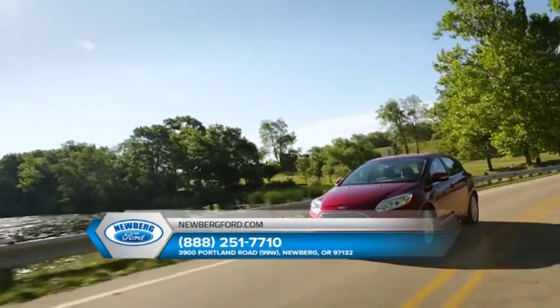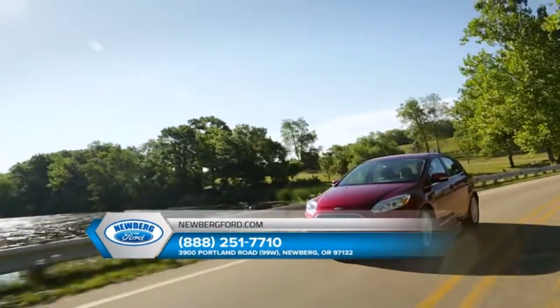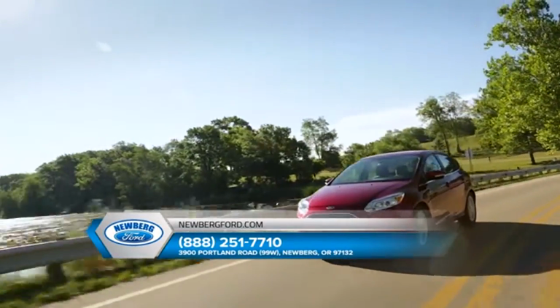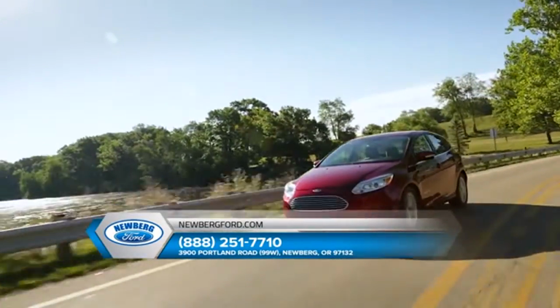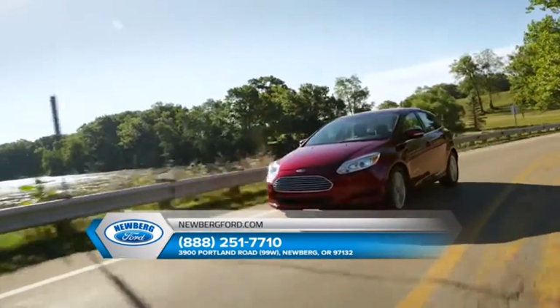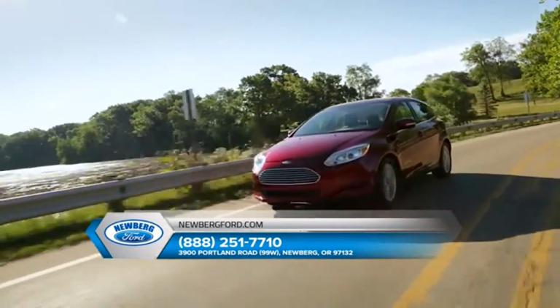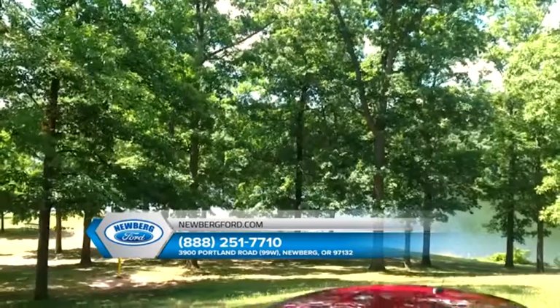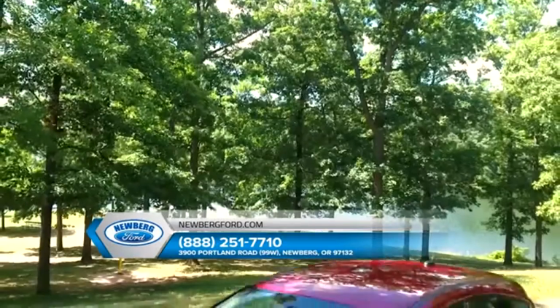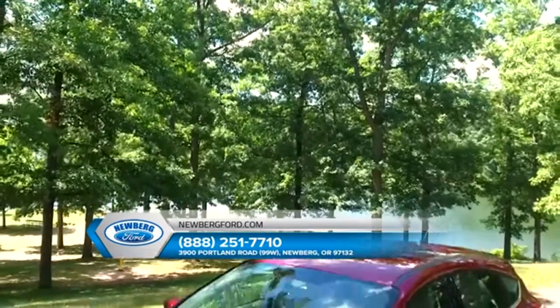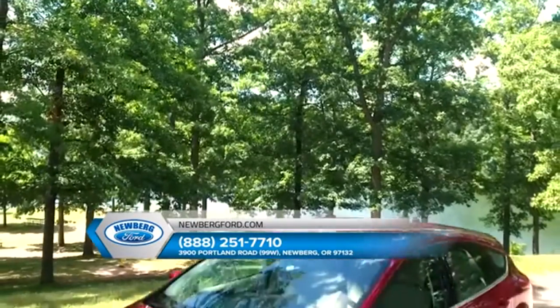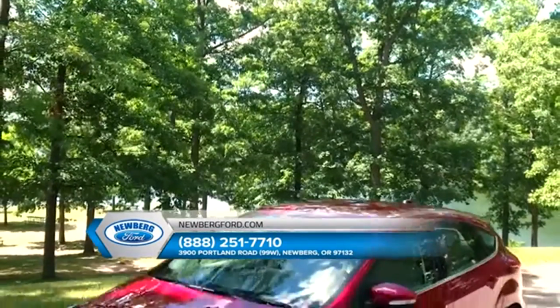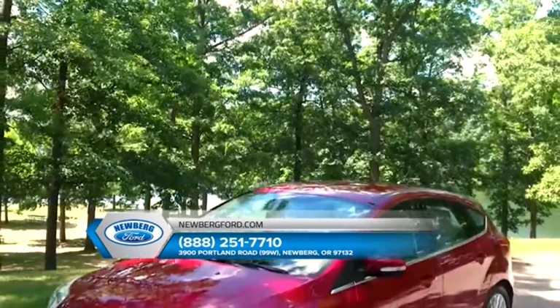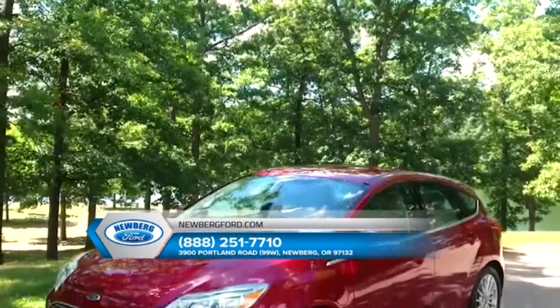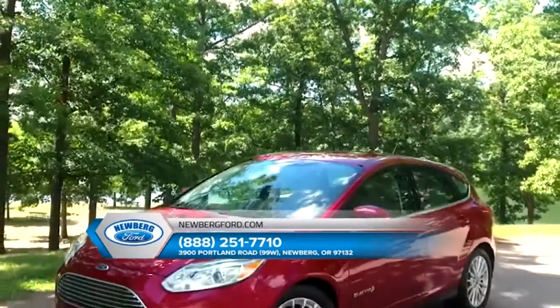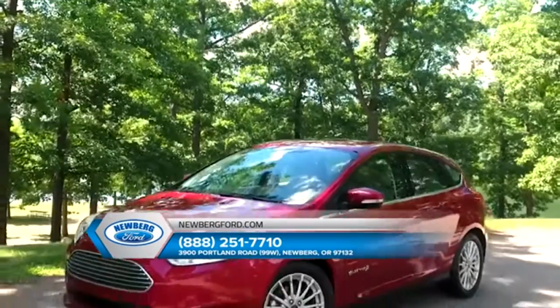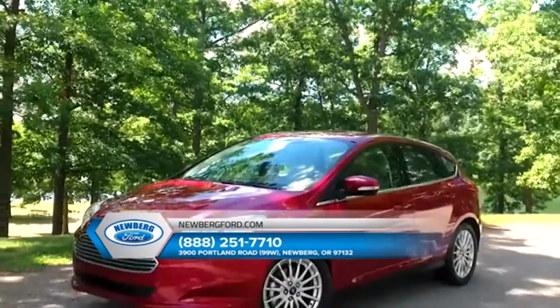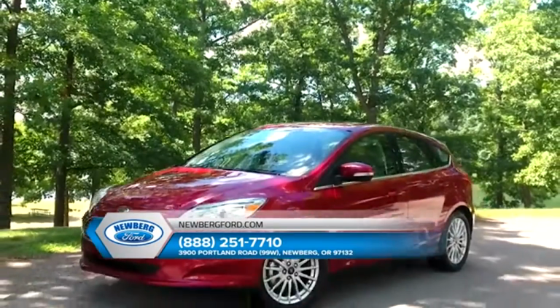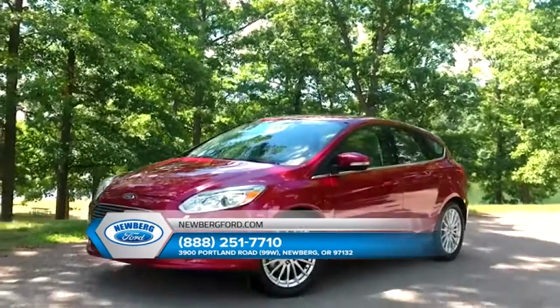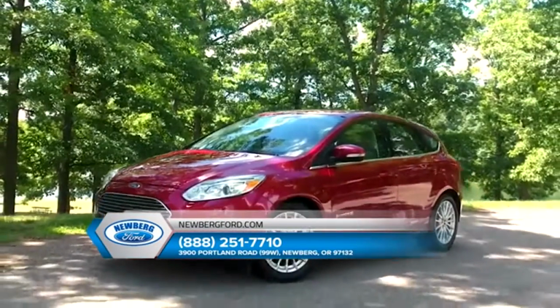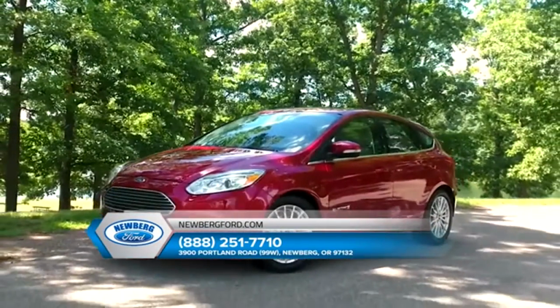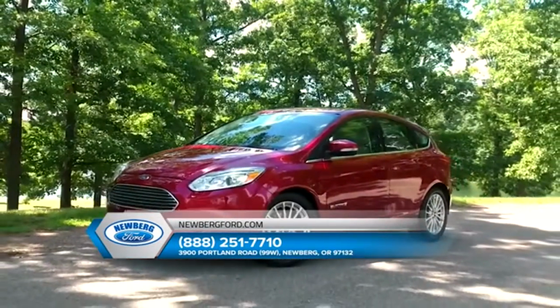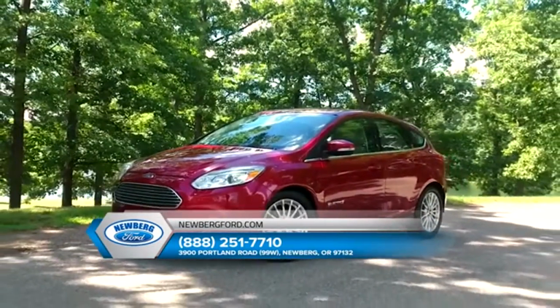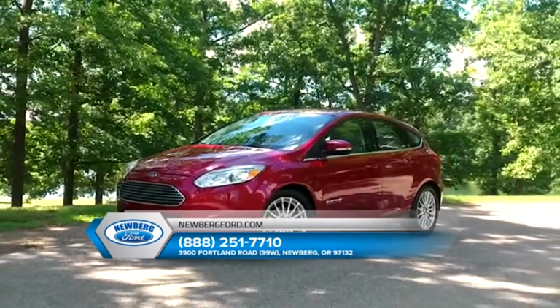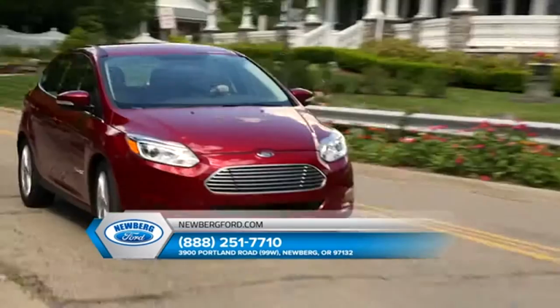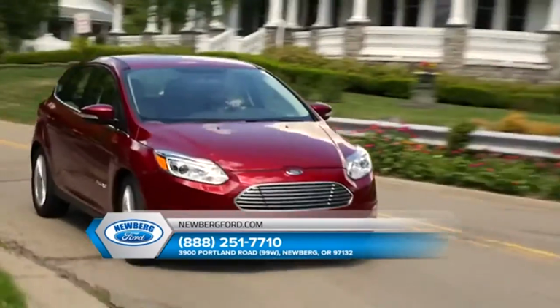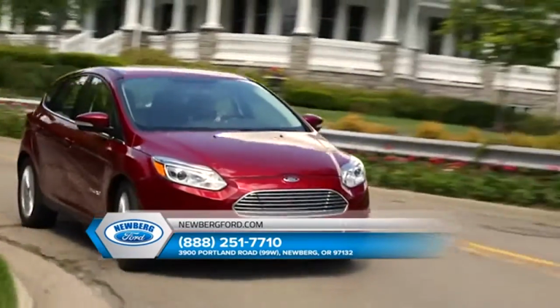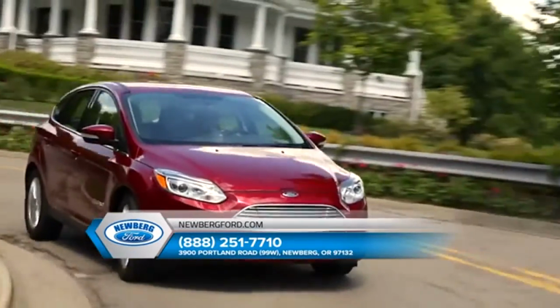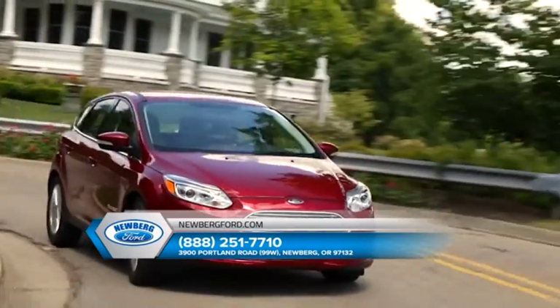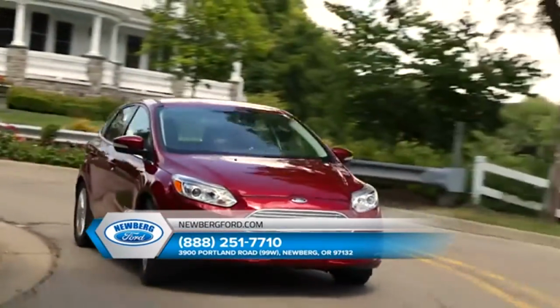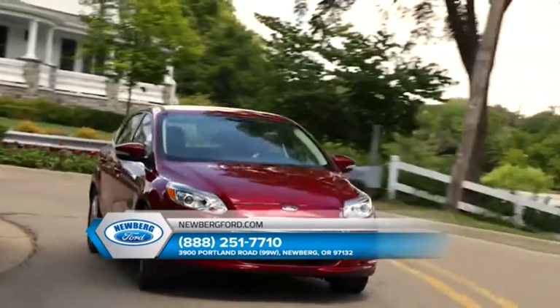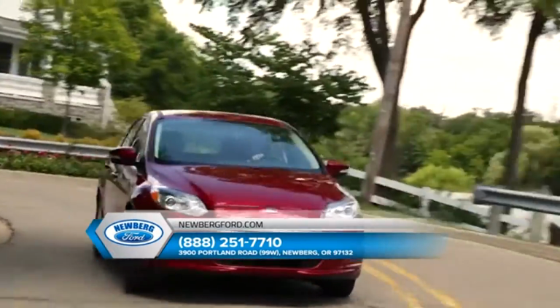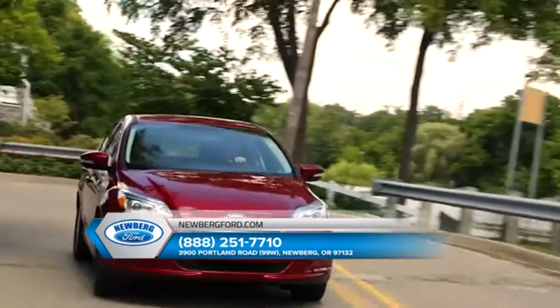In addition, every Ford Focus is standard with the SYNC 3 system, giving you an 8-inch screen, dual-zone electronic automatic temperature control, and the reverse sensing system.